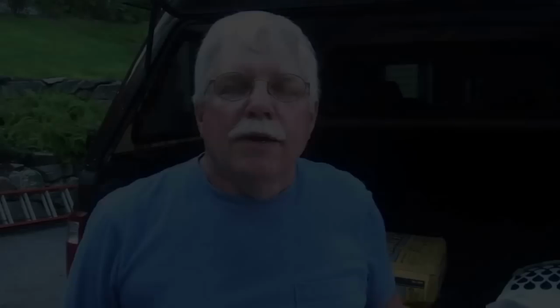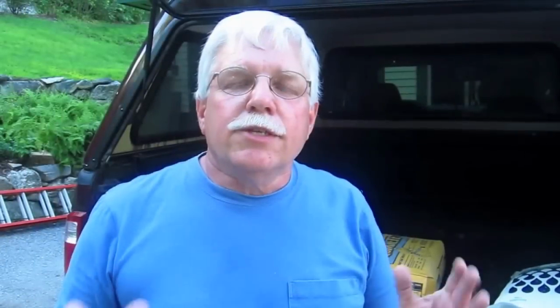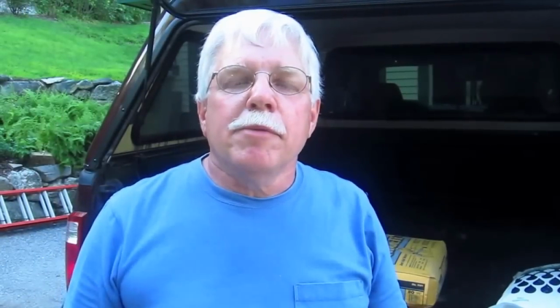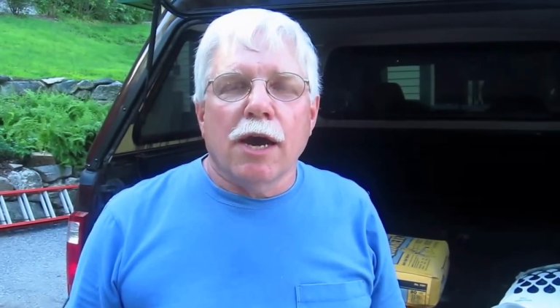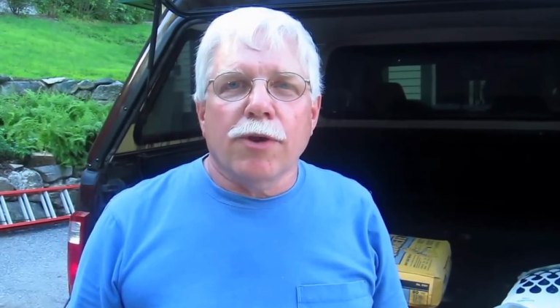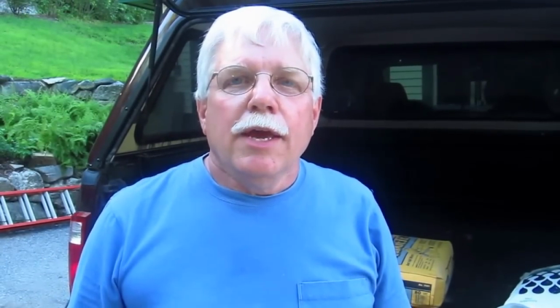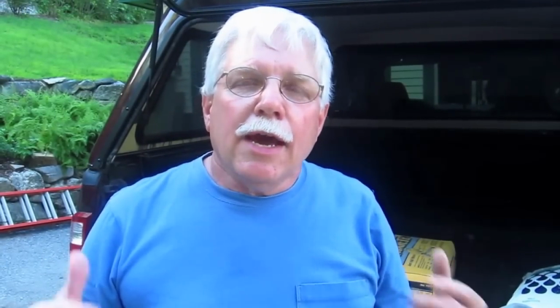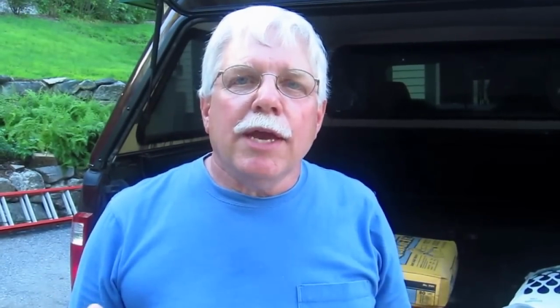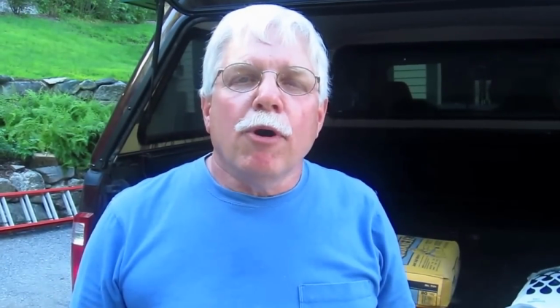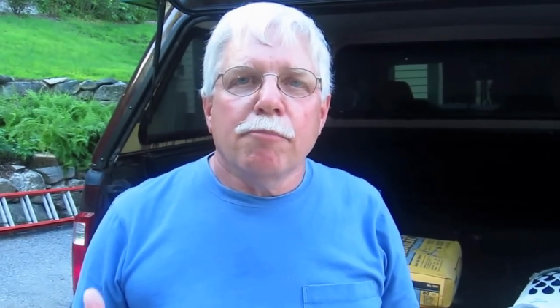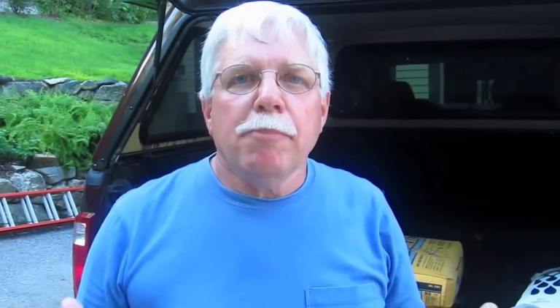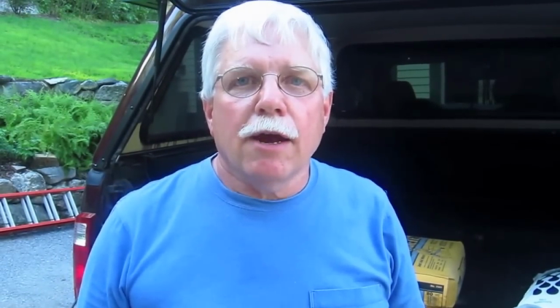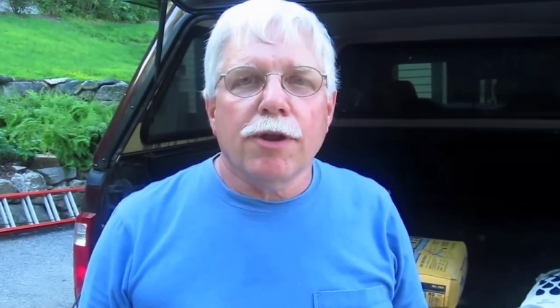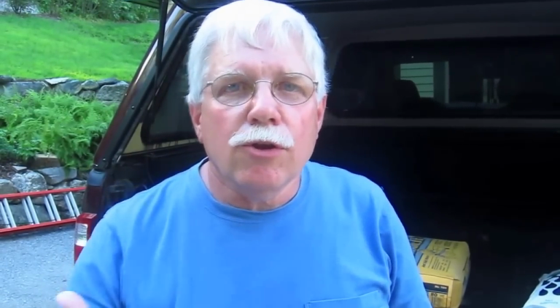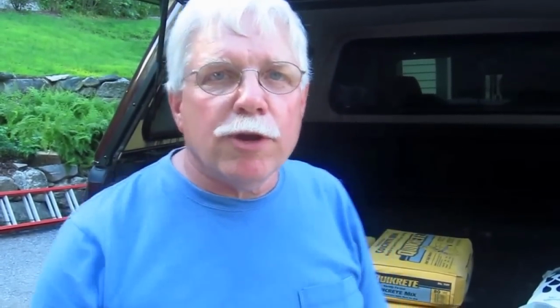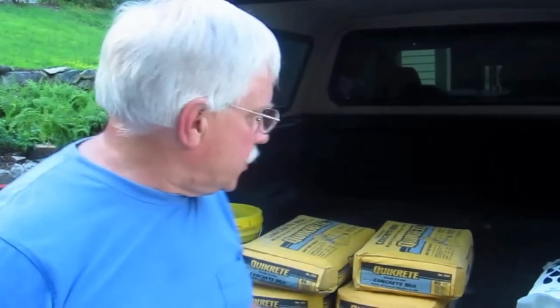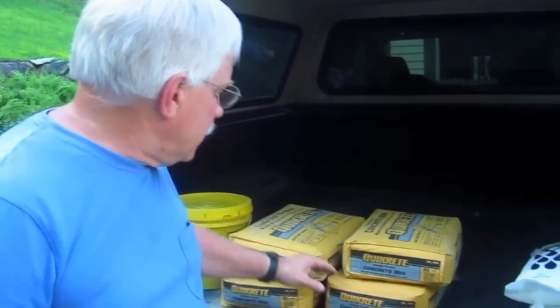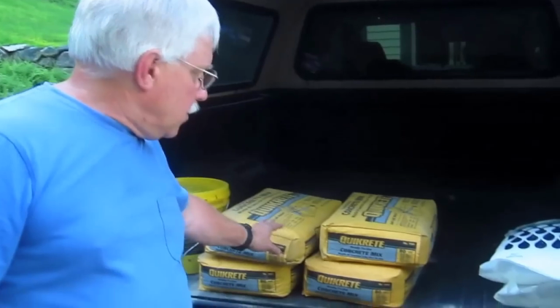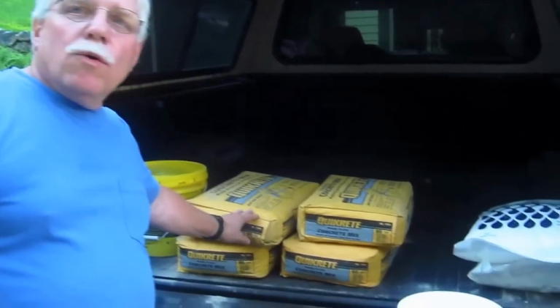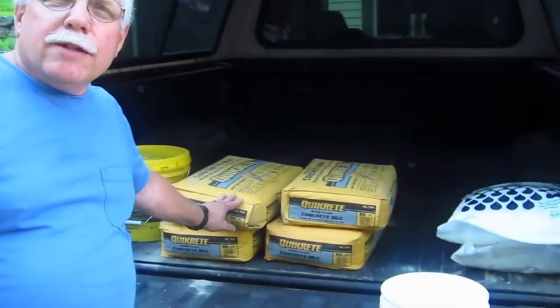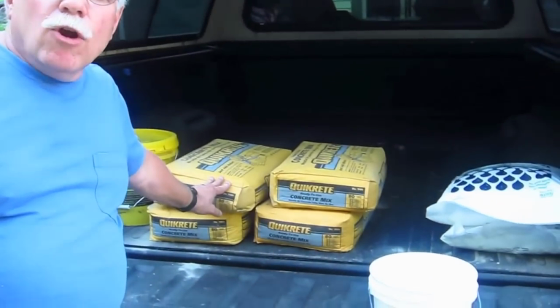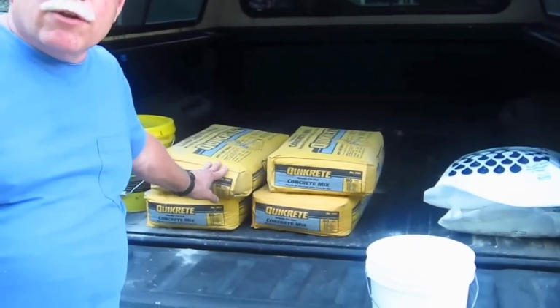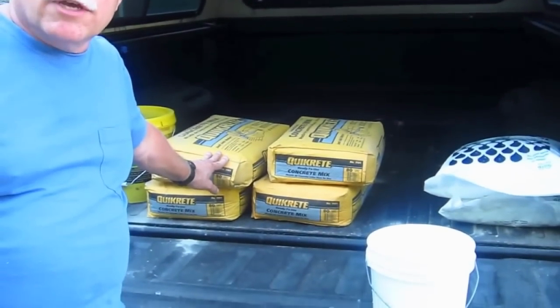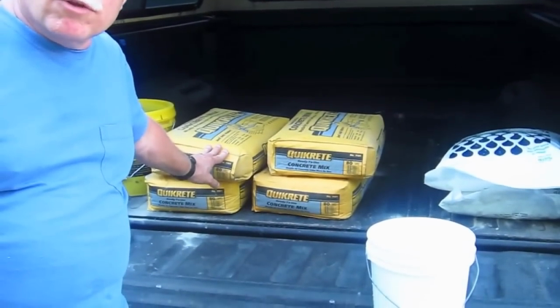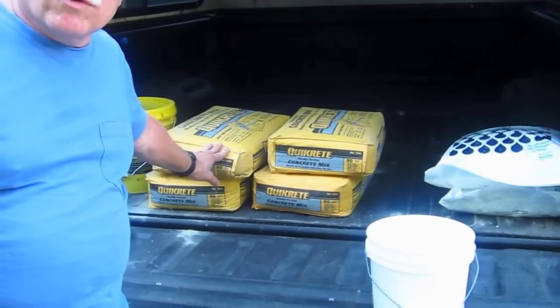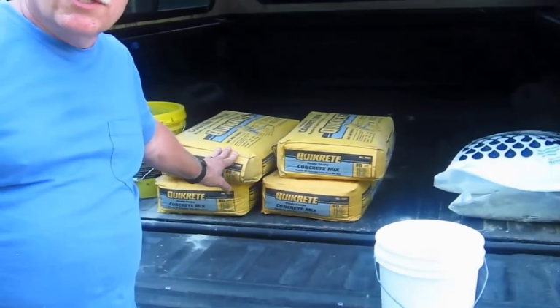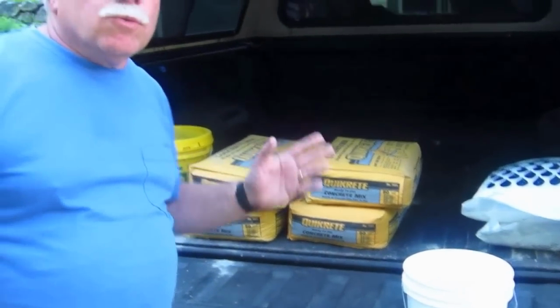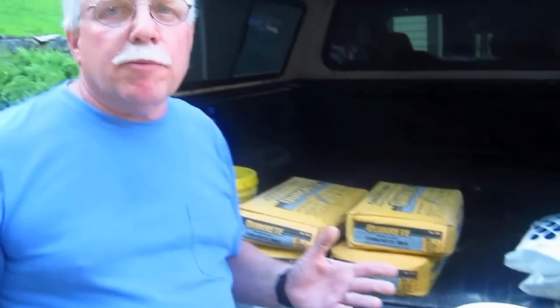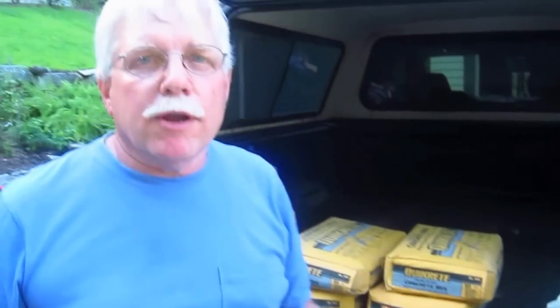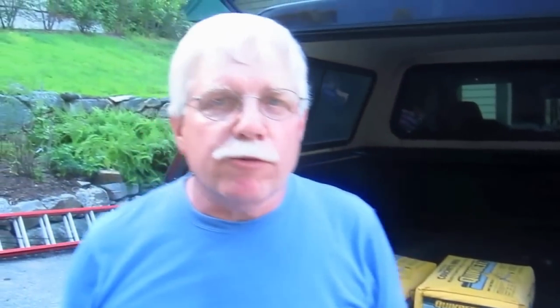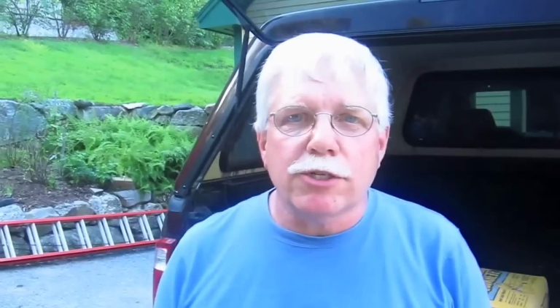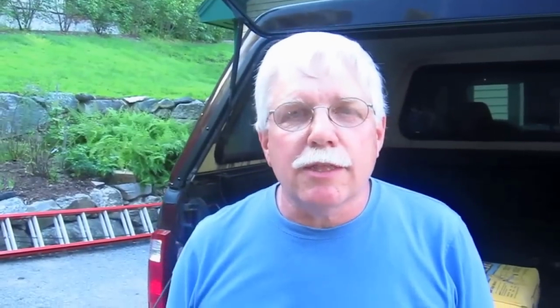It's time to mix the concrete, and I went ahead and bought pre-bagged concrete. You frequently see it at the home centers, at hardware stores. It's a really great product for projects like this.